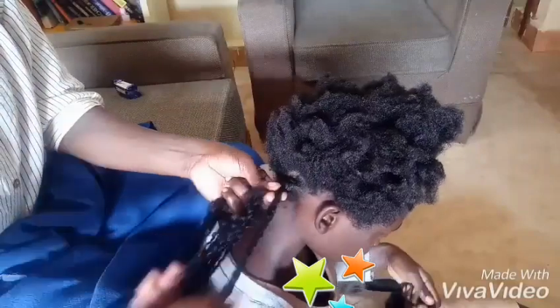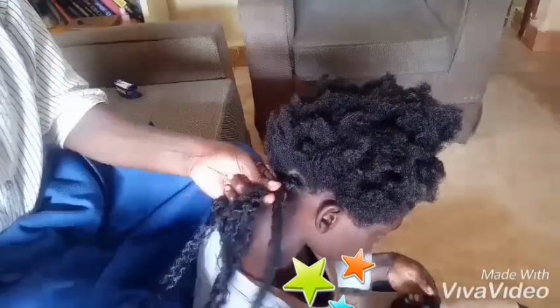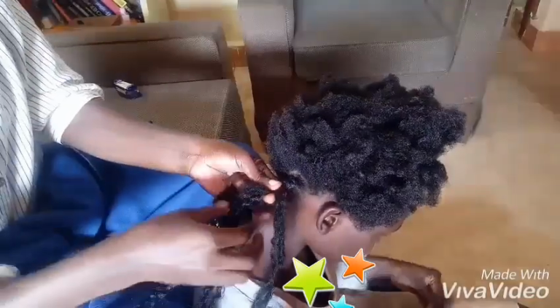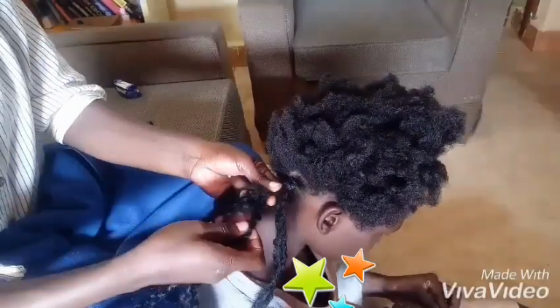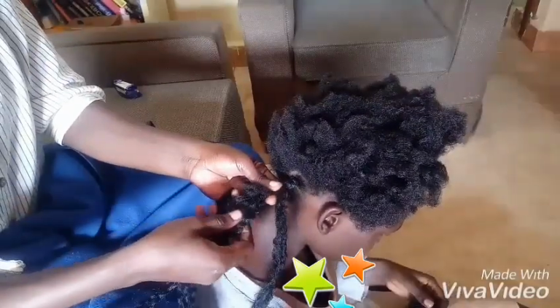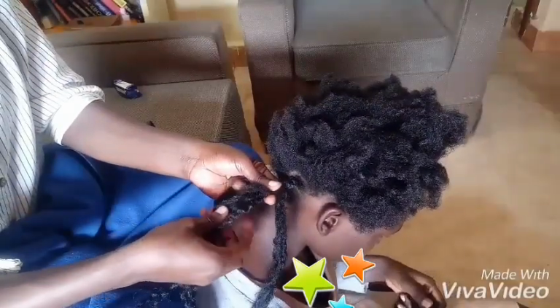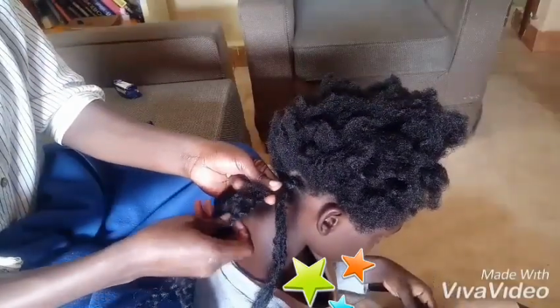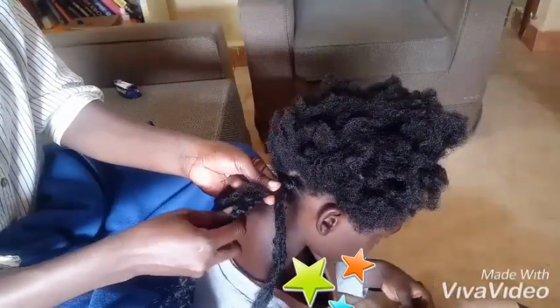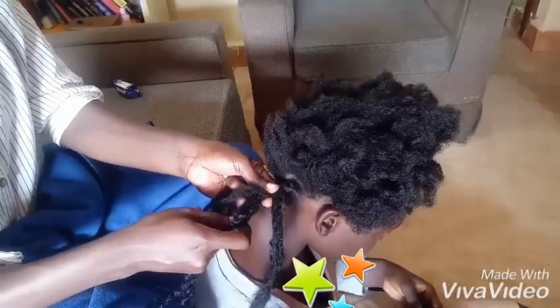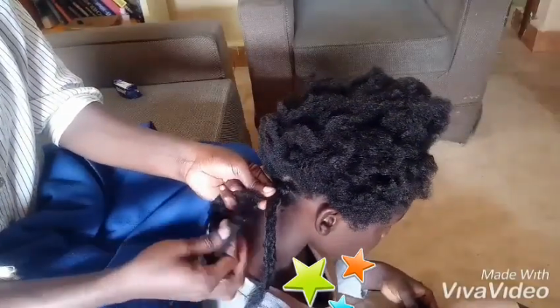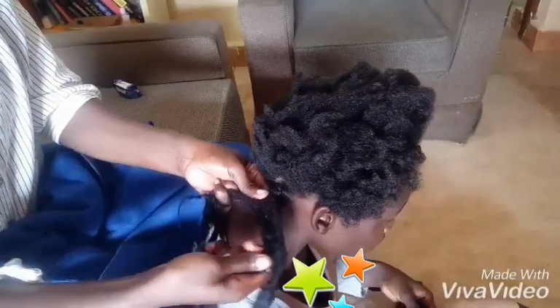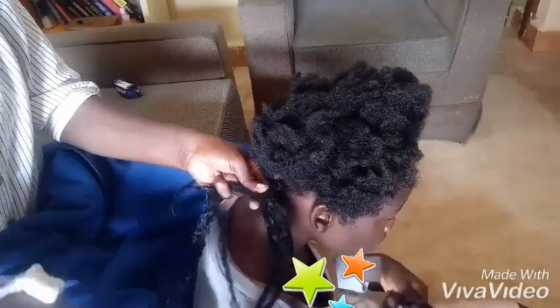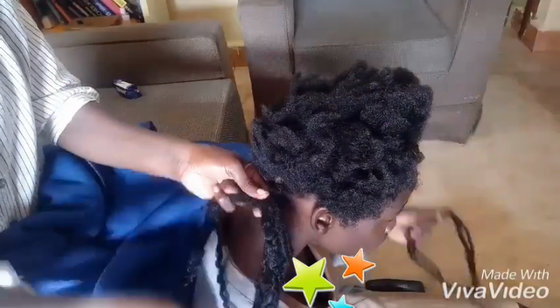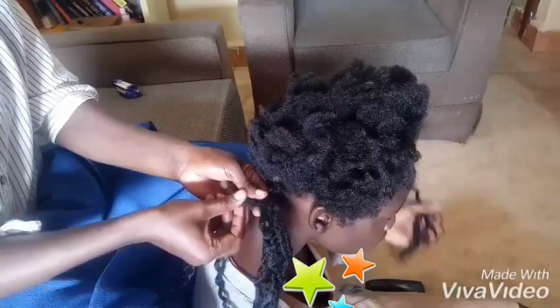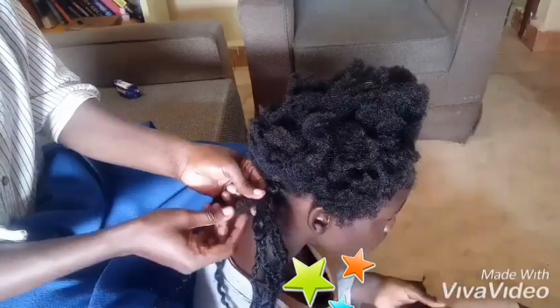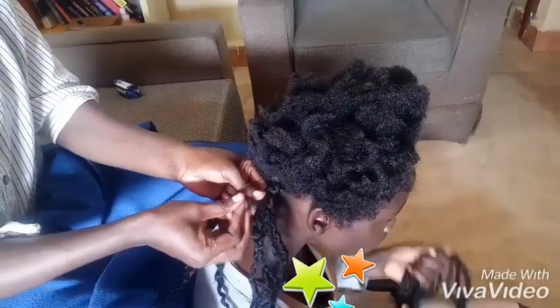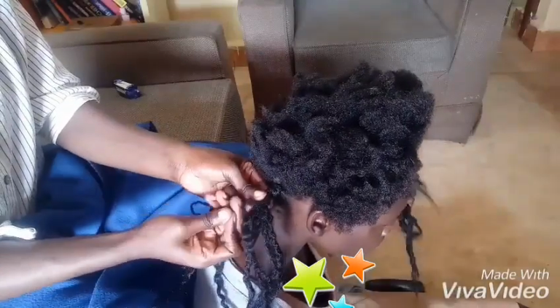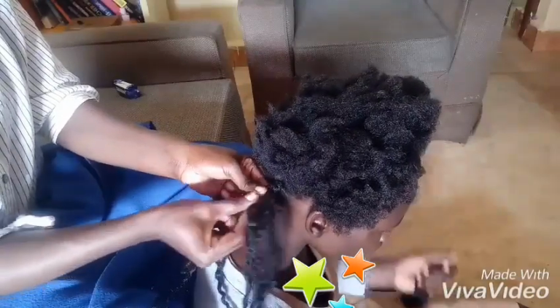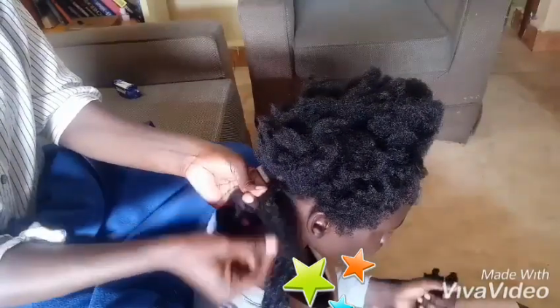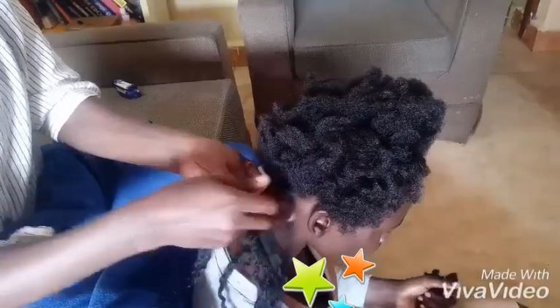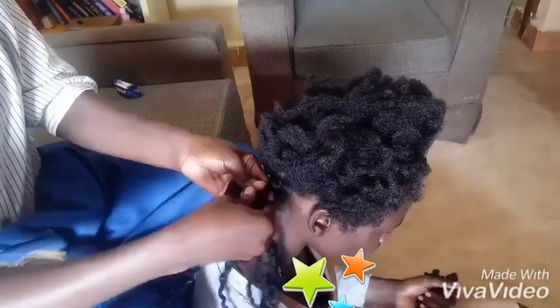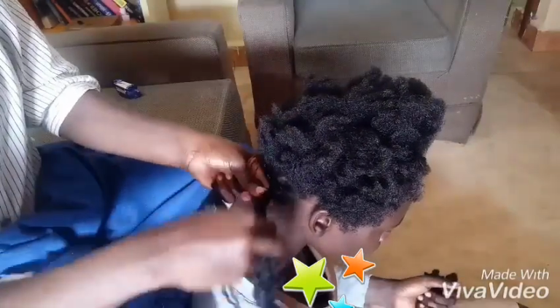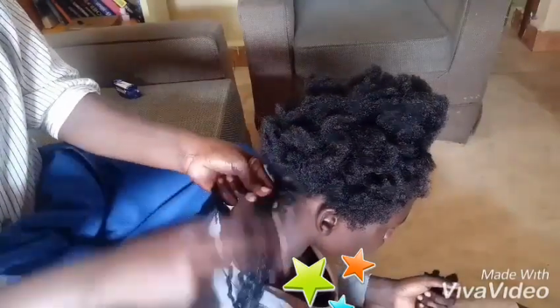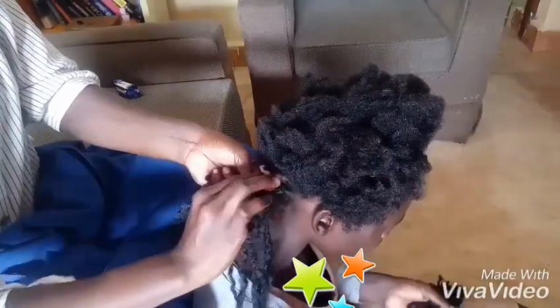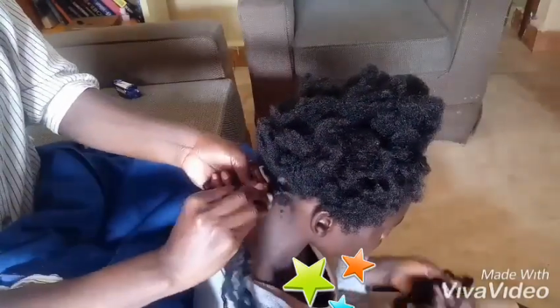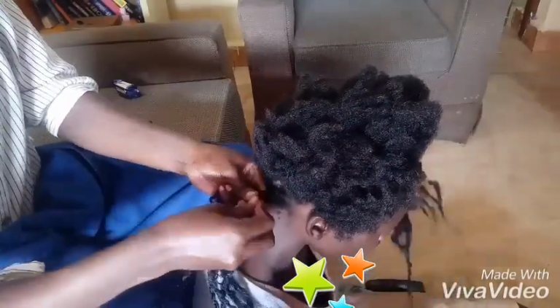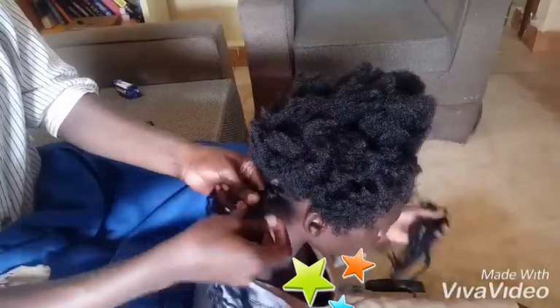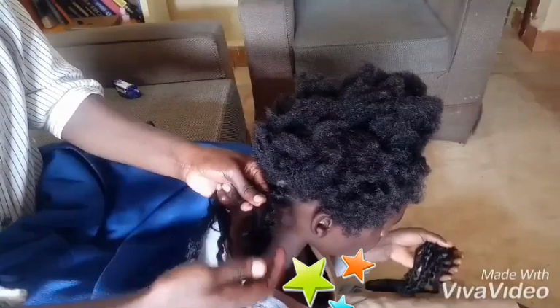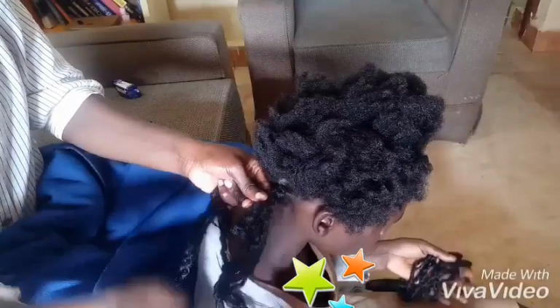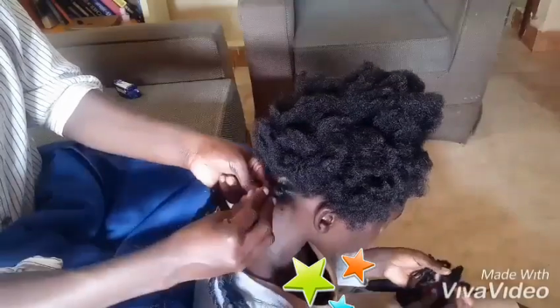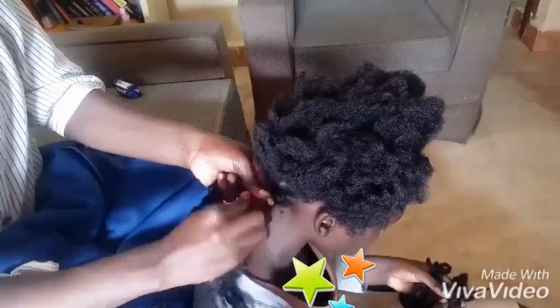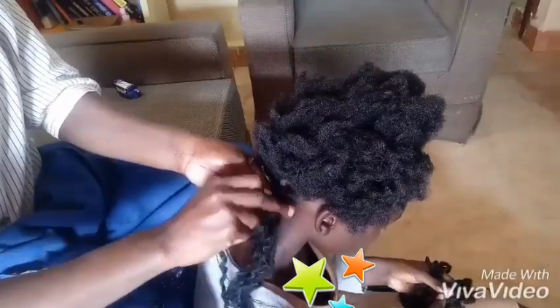At first I started doing twists, as you can see me there, patting the strands into two. Then I'll just twist and twist up to the end.